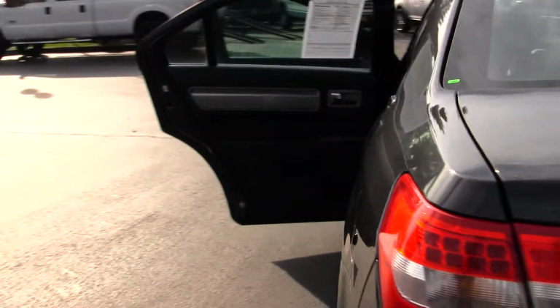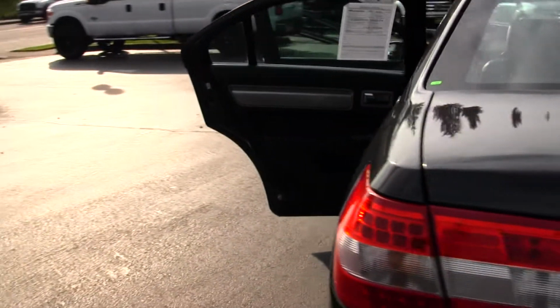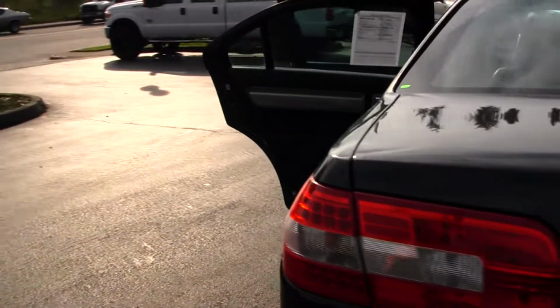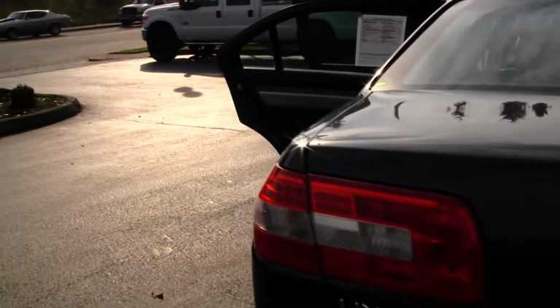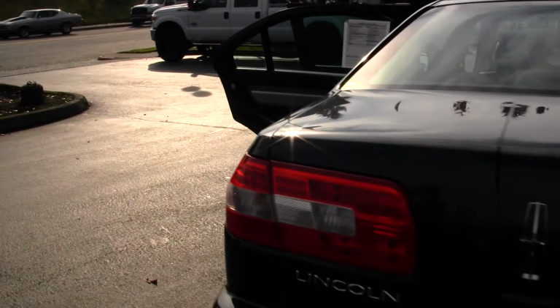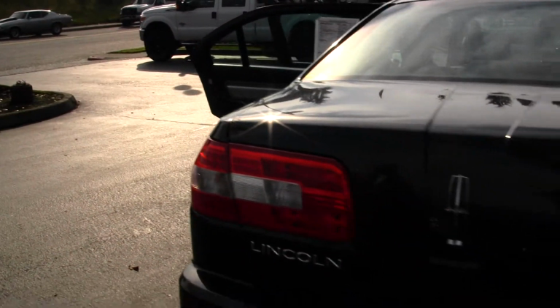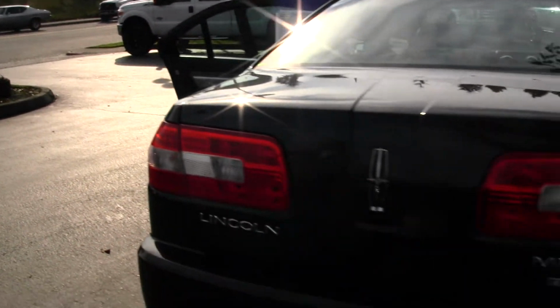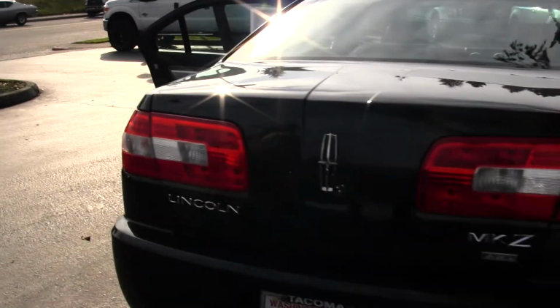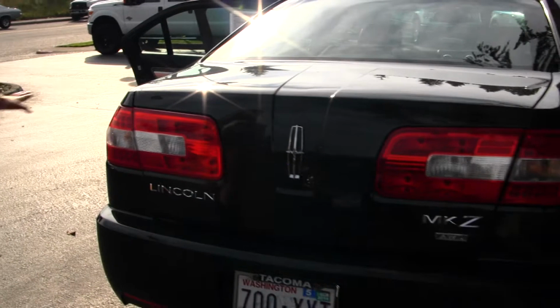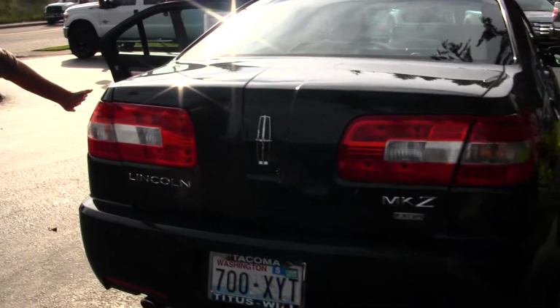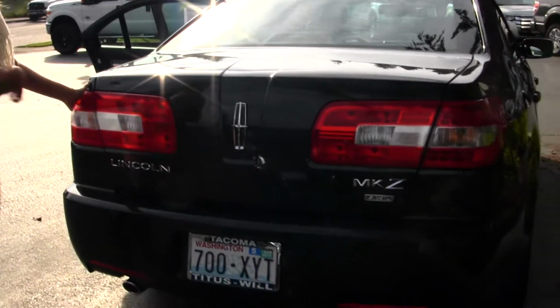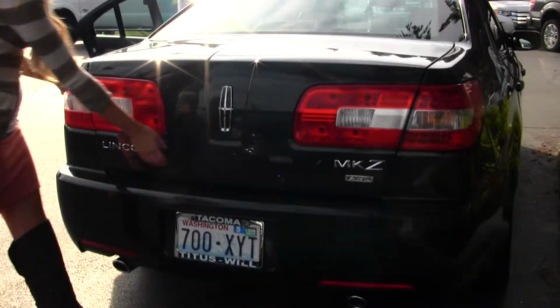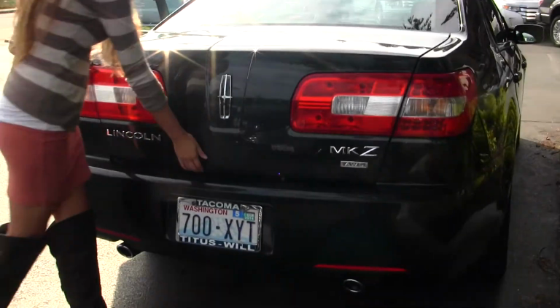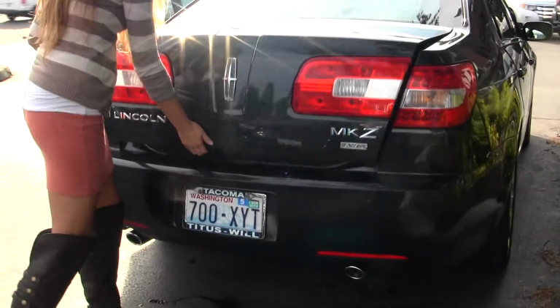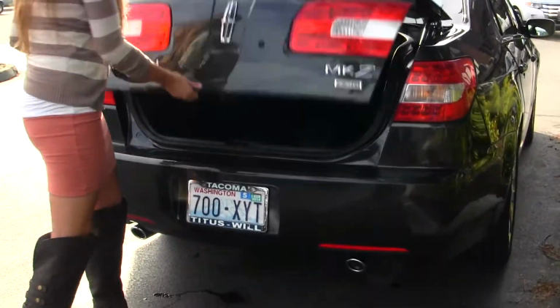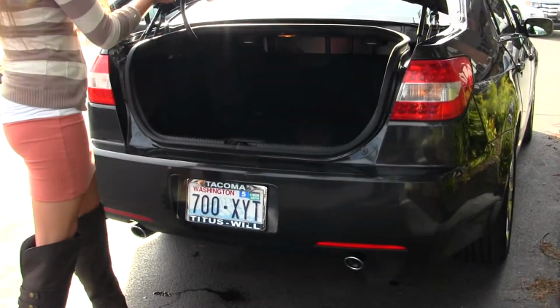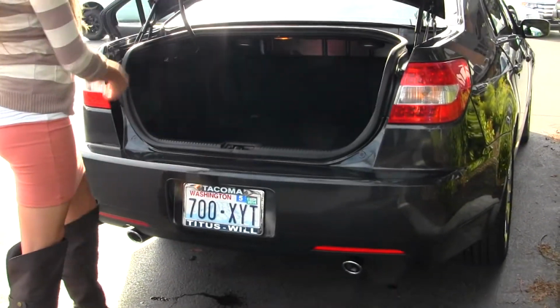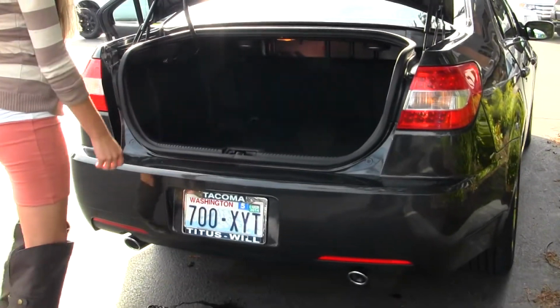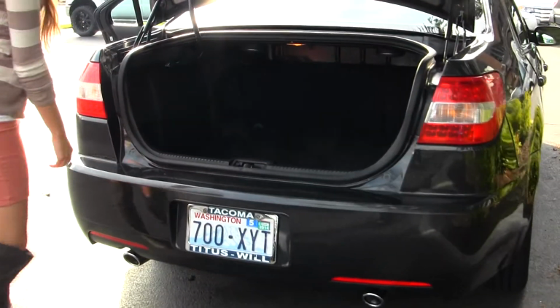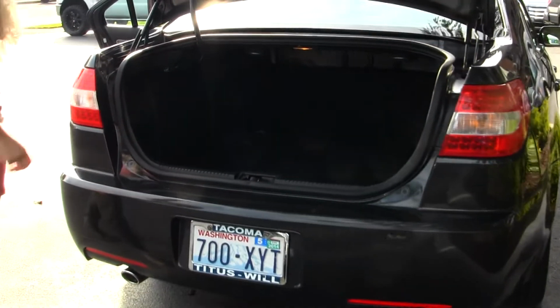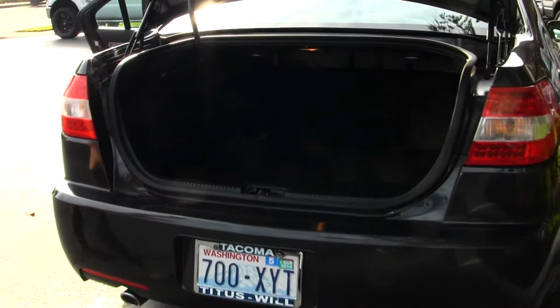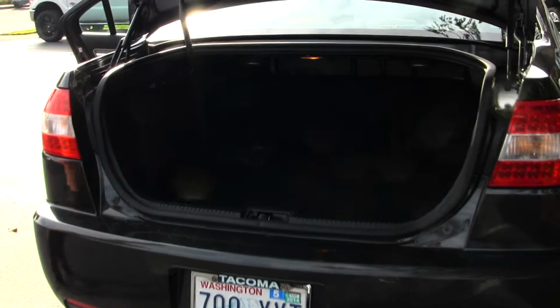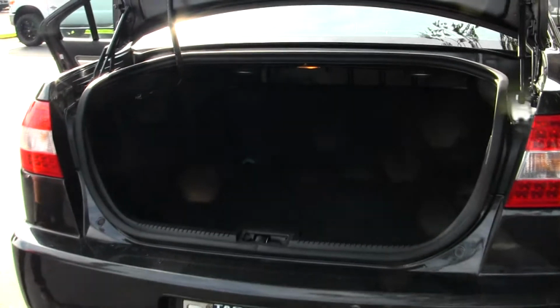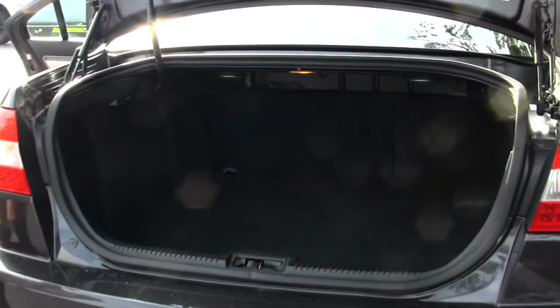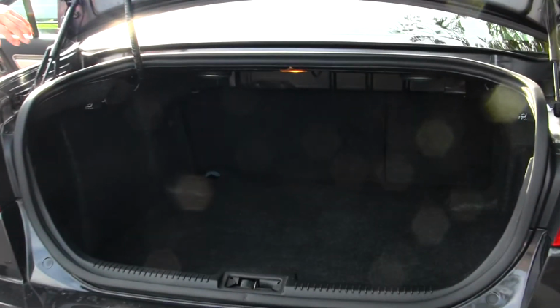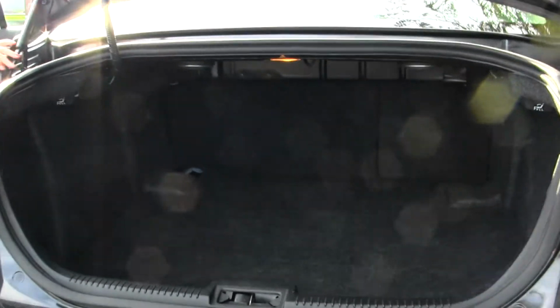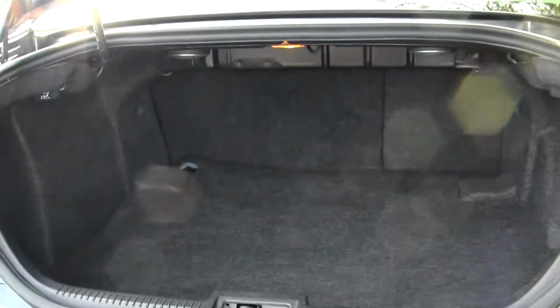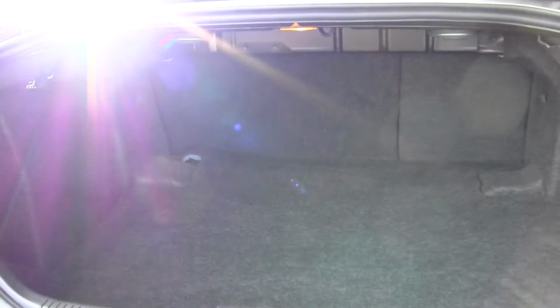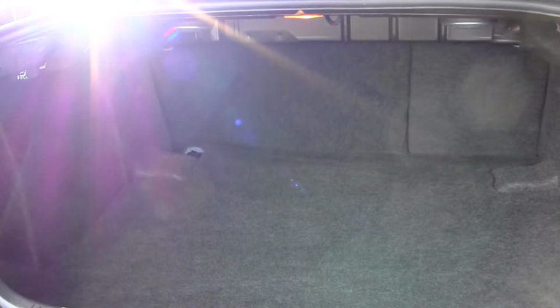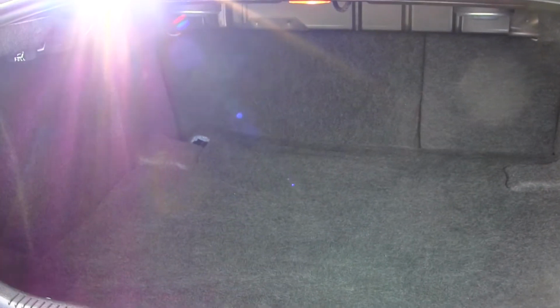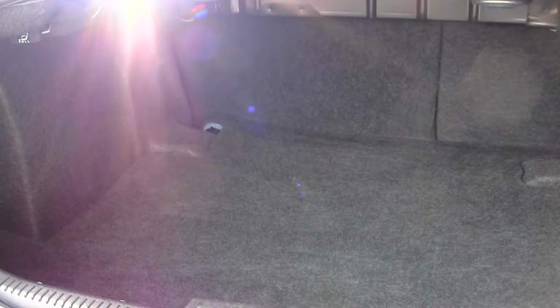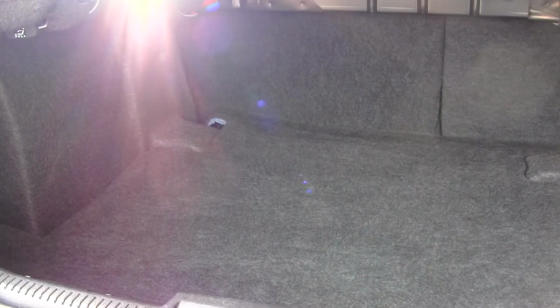It has dual exhaust here in the back, LED tail lights, plenty of space in the cargo area, and it's very easy to fold the back seats down for more room if needed.